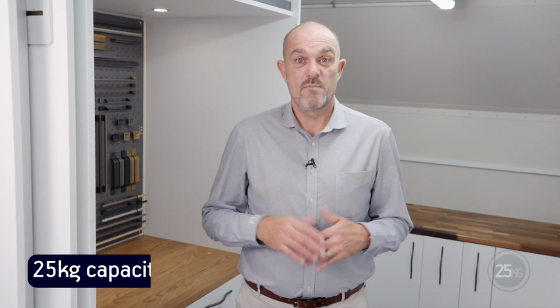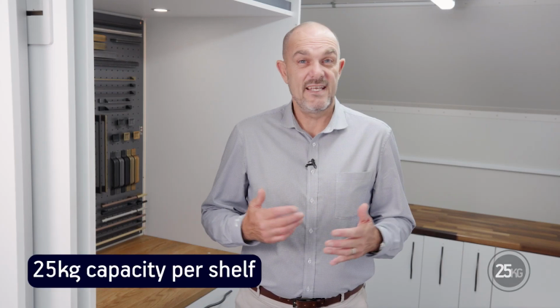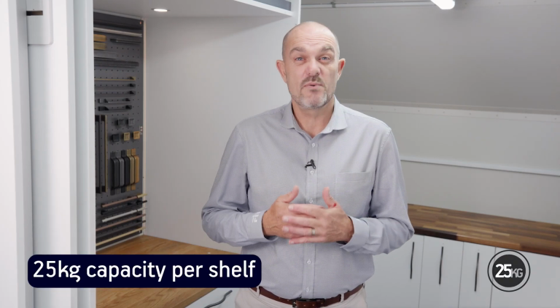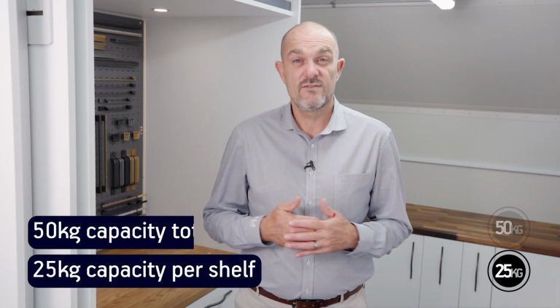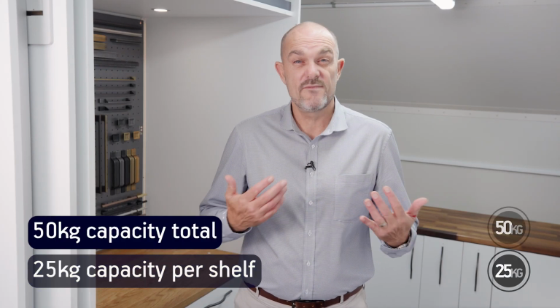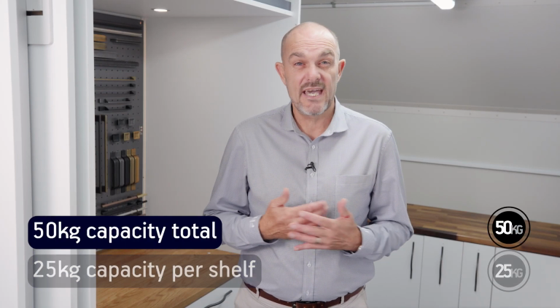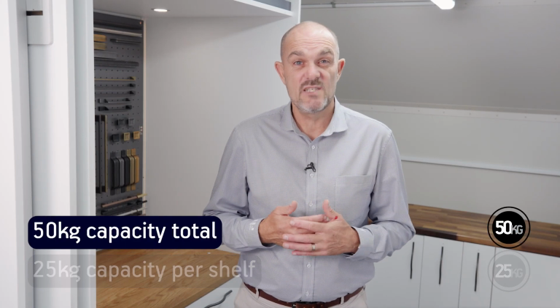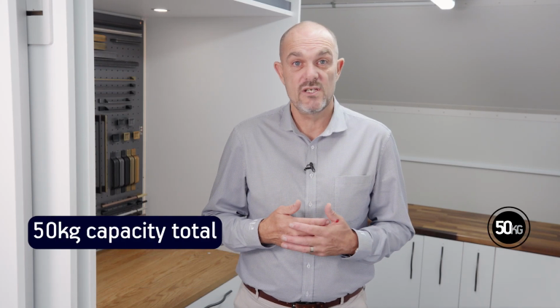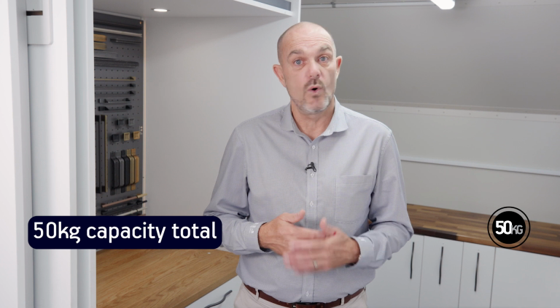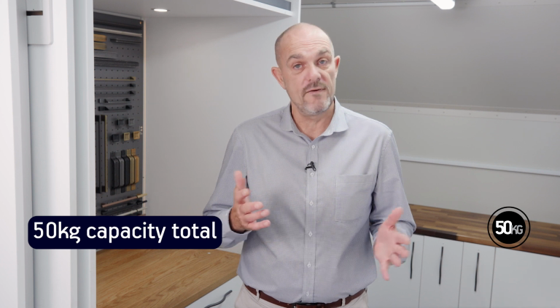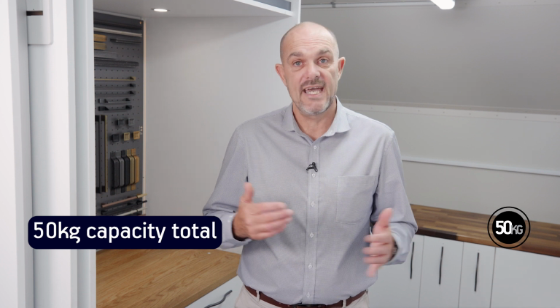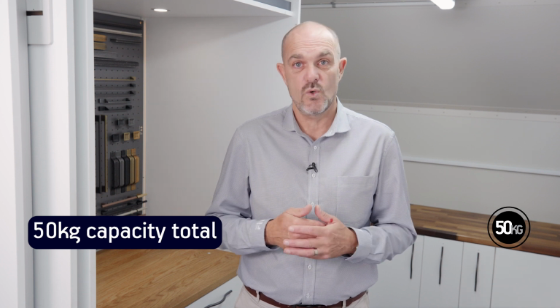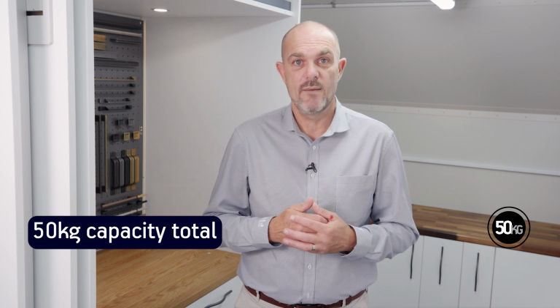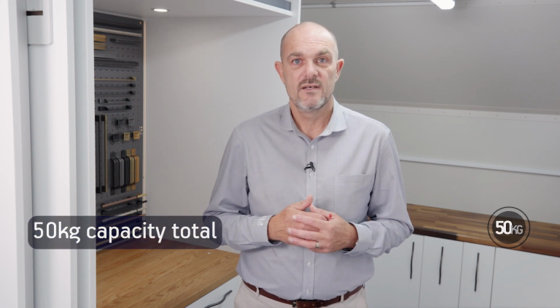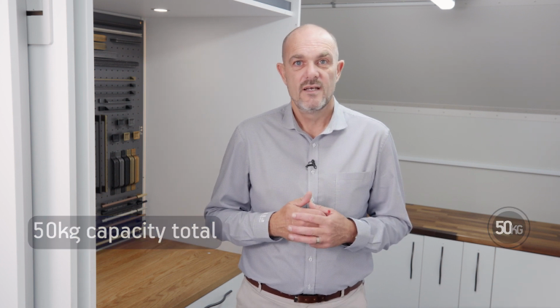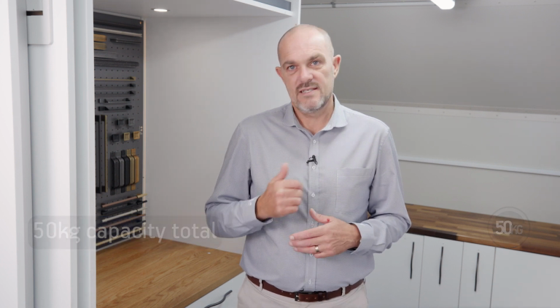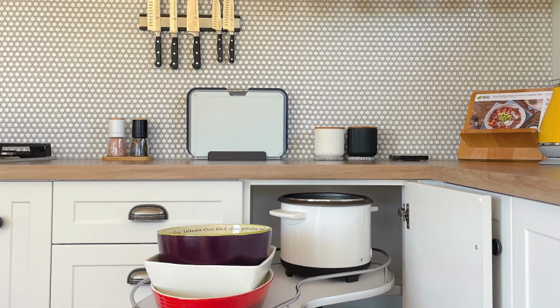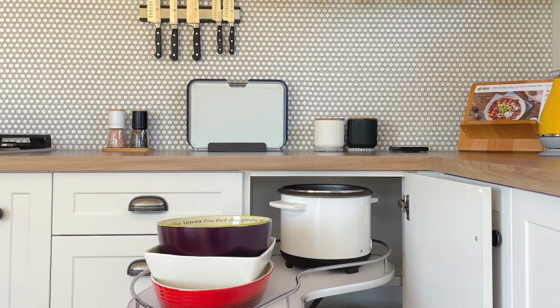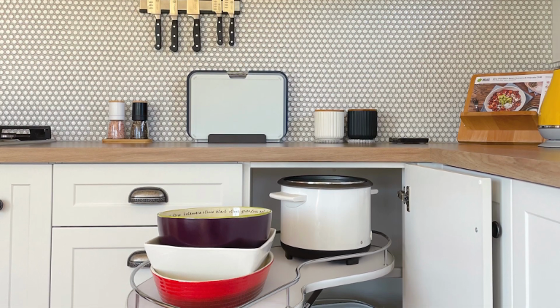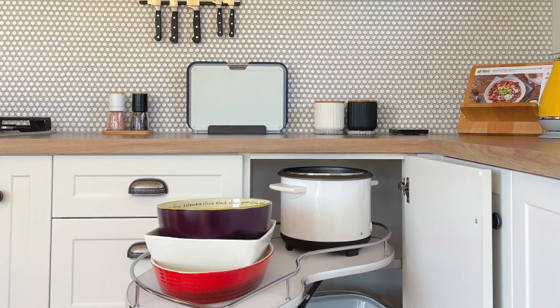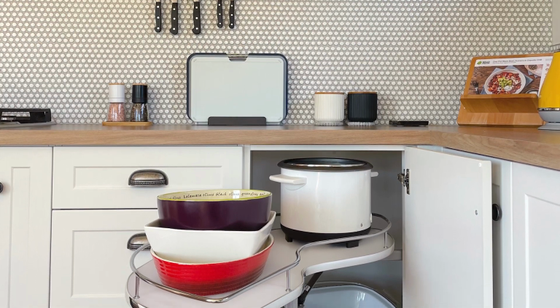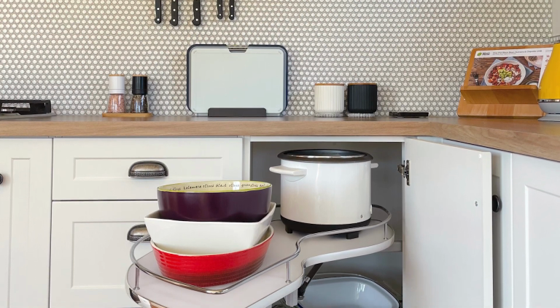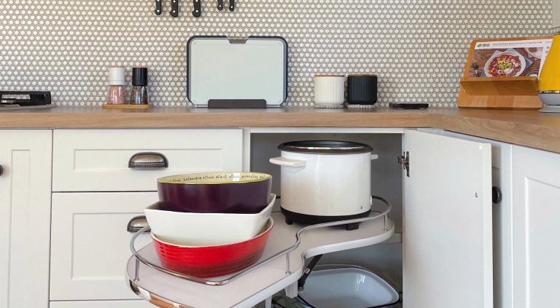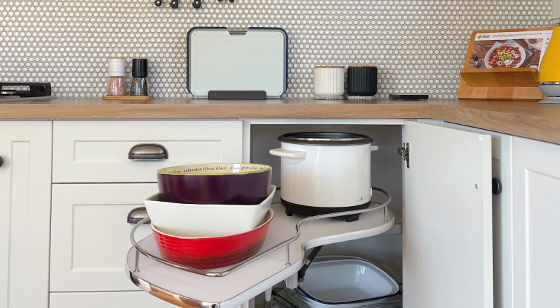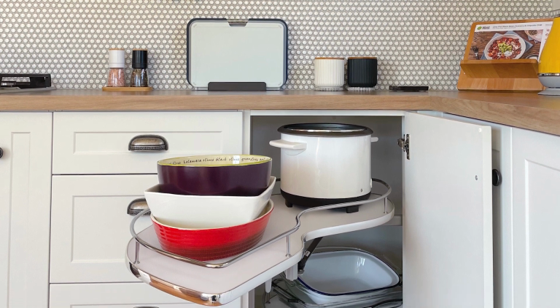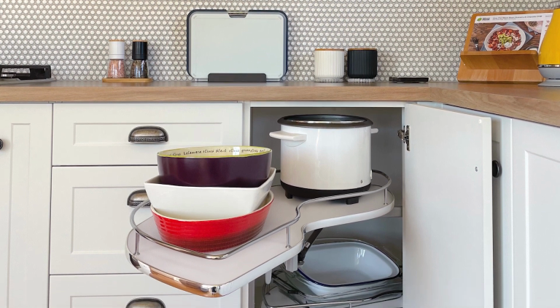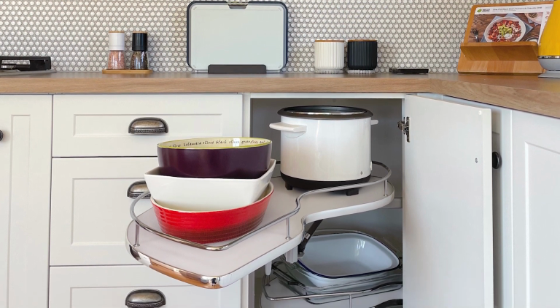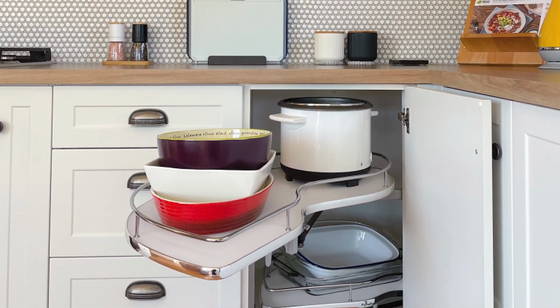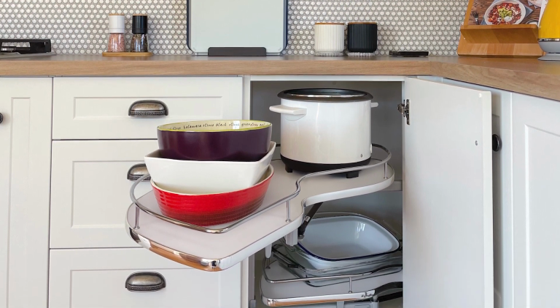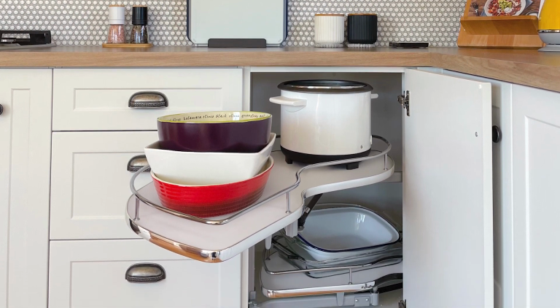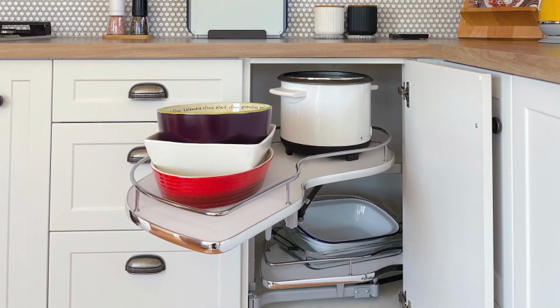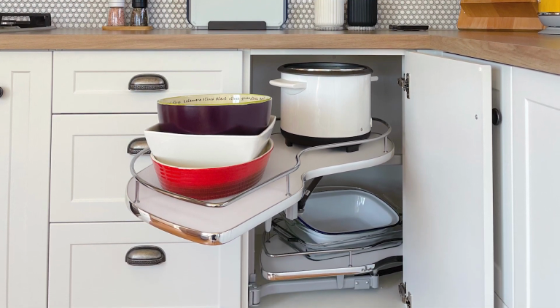Capacity is an impressive 25 kgs per shelf, or 50 kgs all up. There are left and right opening versions, so you do need to know your final cabinet layout before you confirm which model you need.